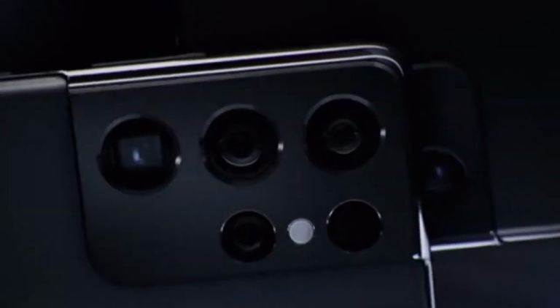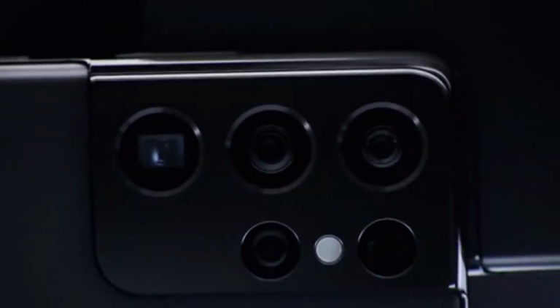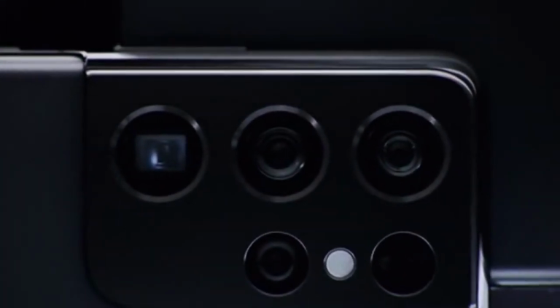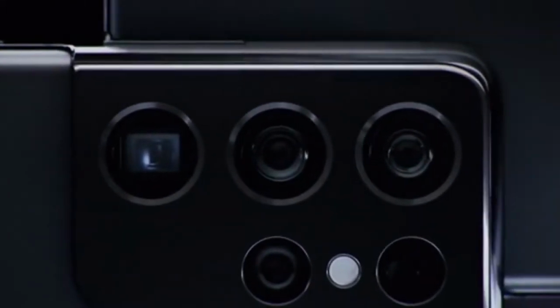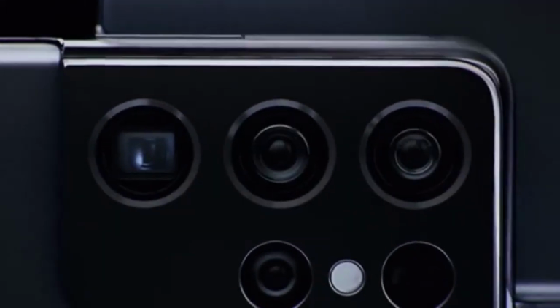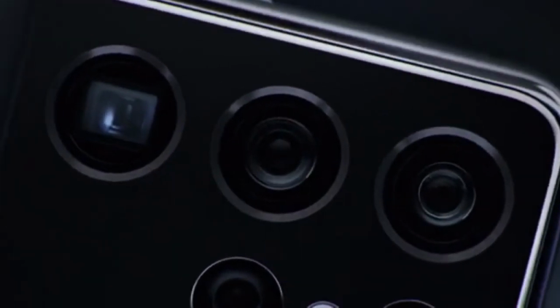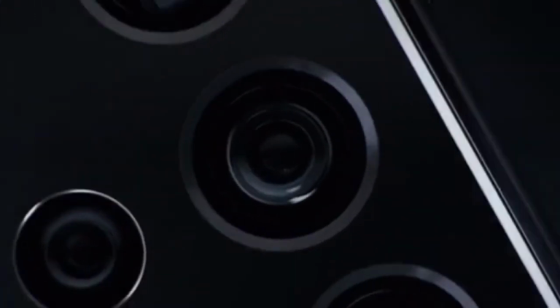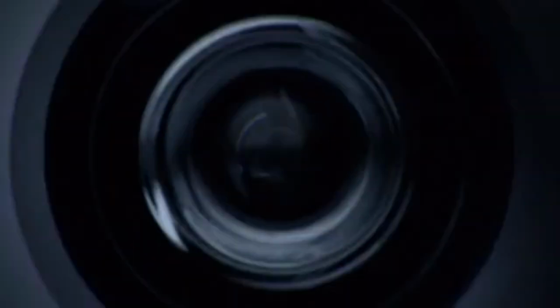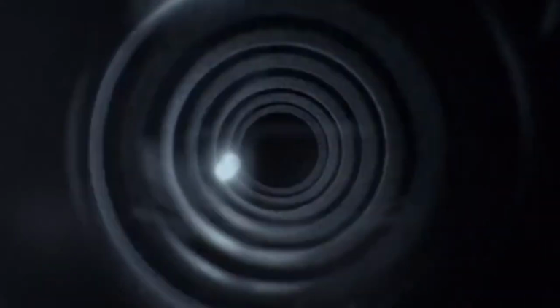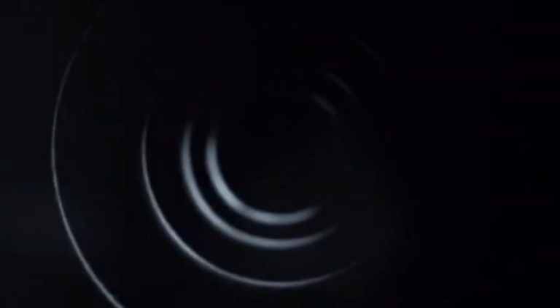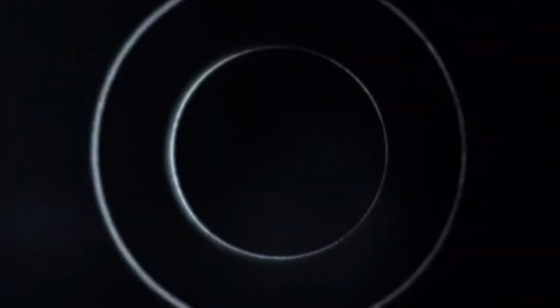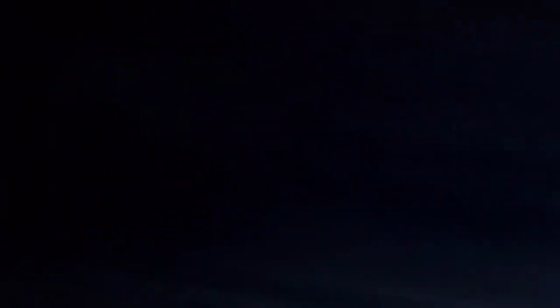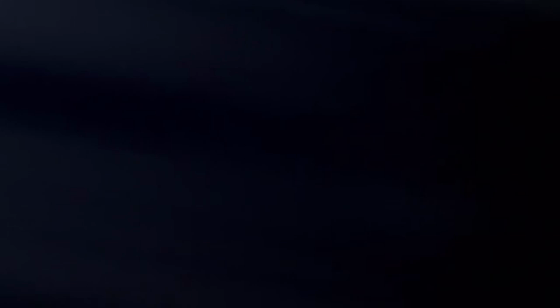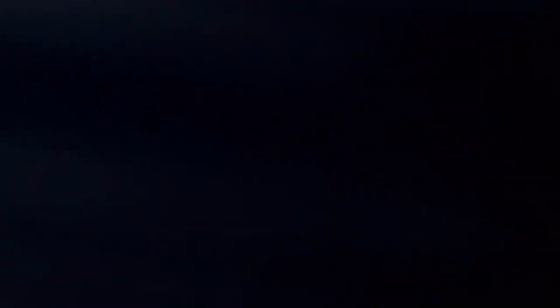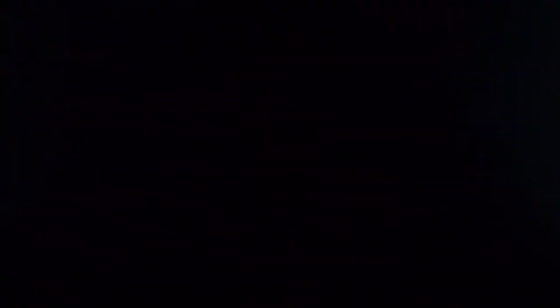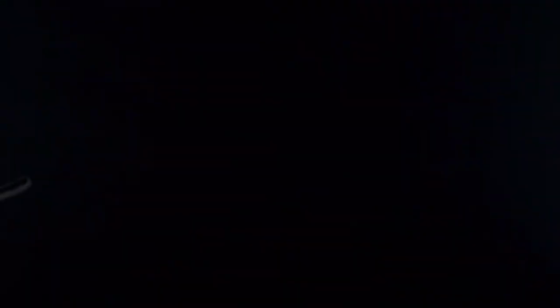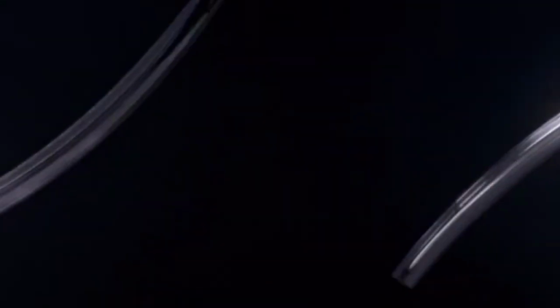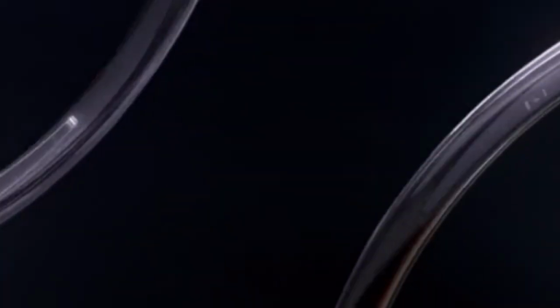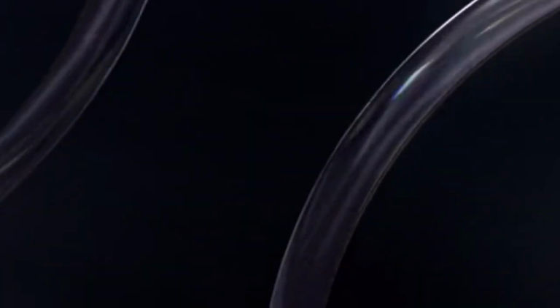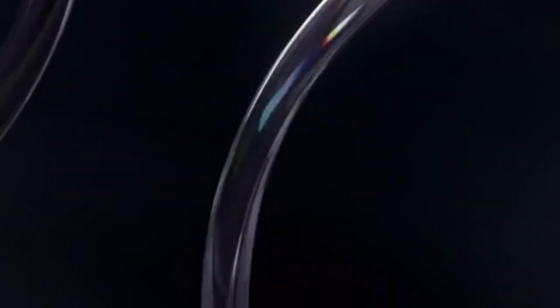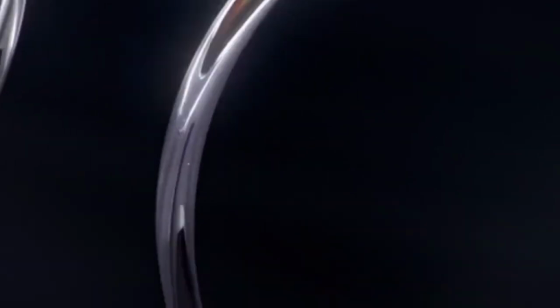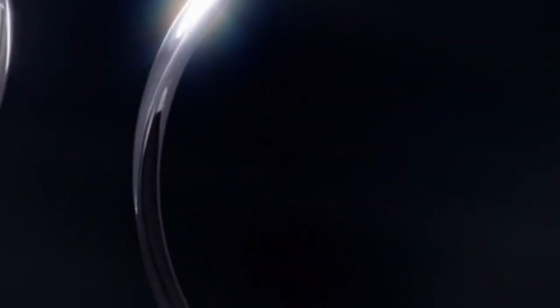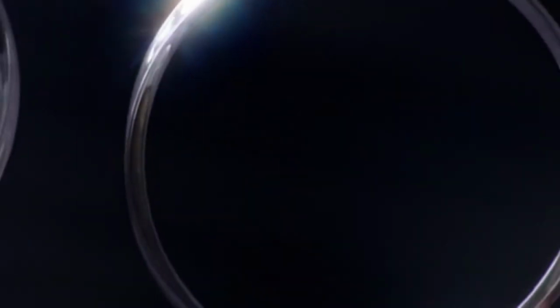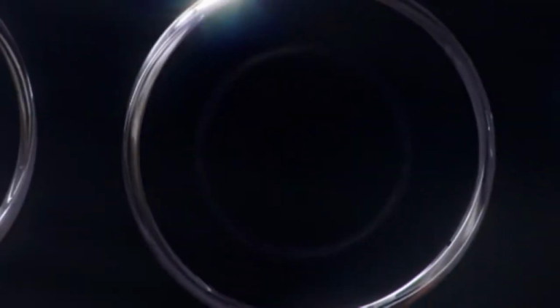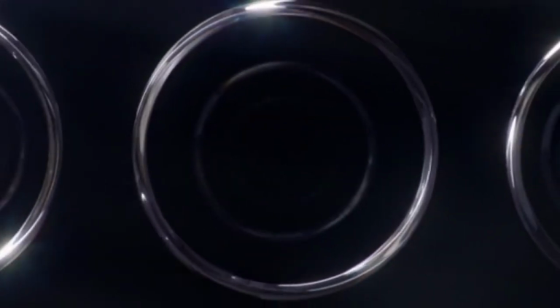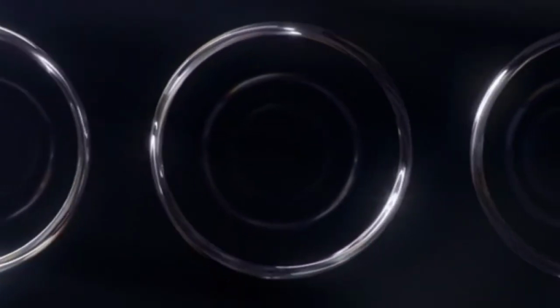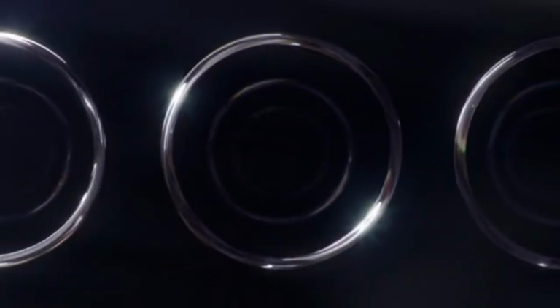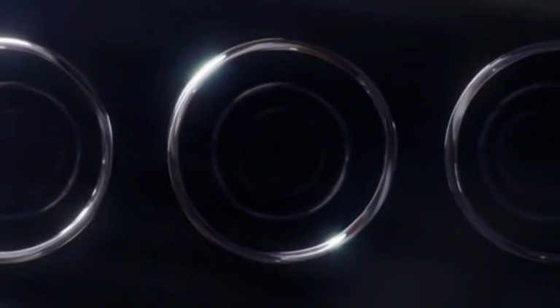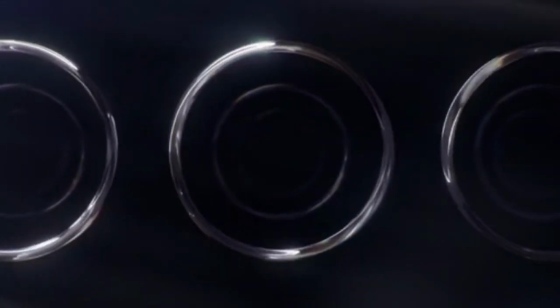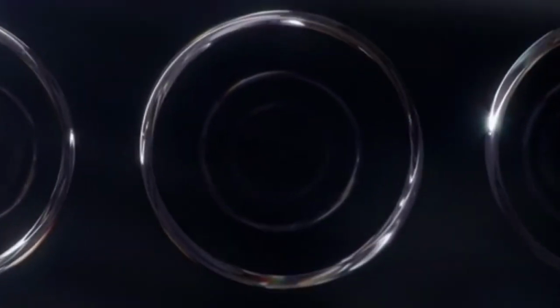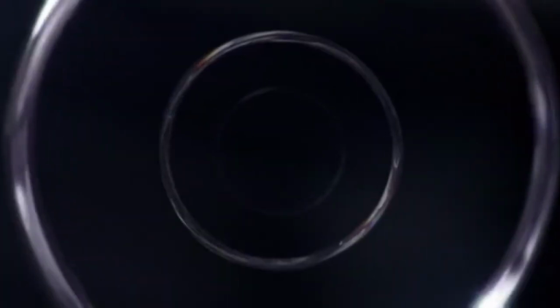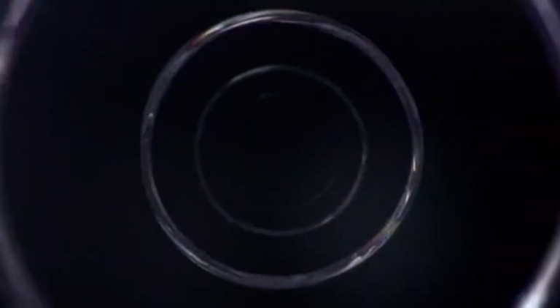Backing up the chip is 12GB of RAM and up to 512GB of on-board storage. There's no mention of whether this will be expandable through a microSD card. Head round to the back of the Galaxy S21 Ultra and you'll notice its biggest change — the quad cameras.